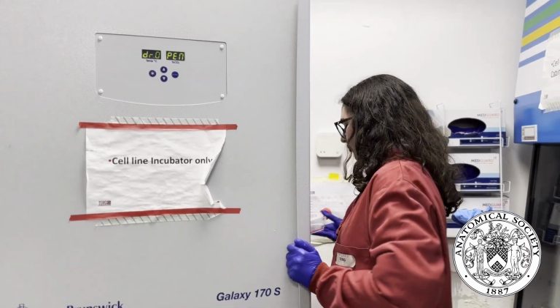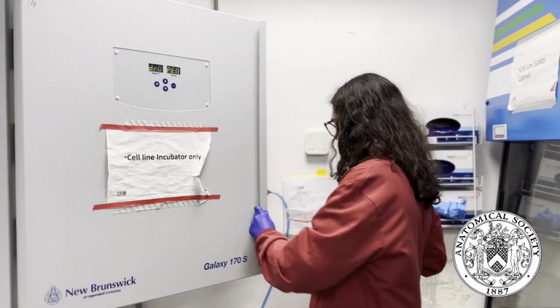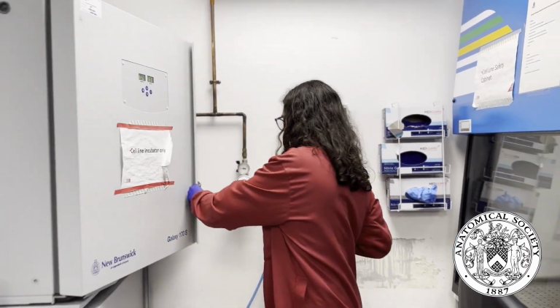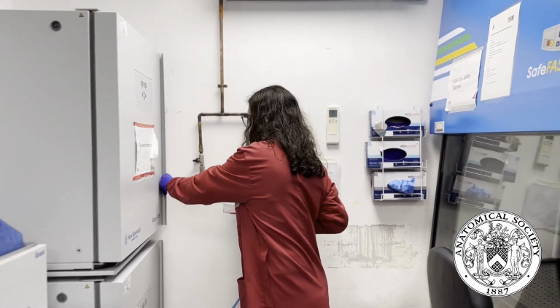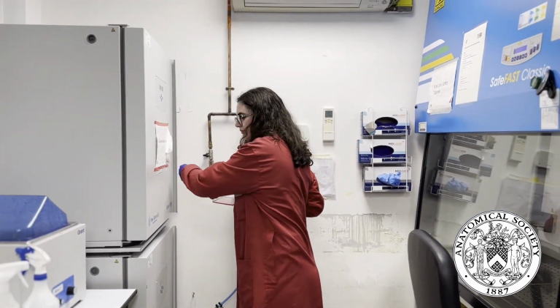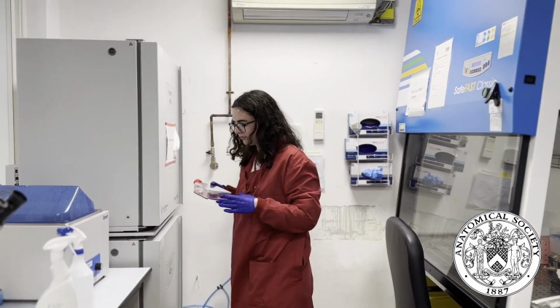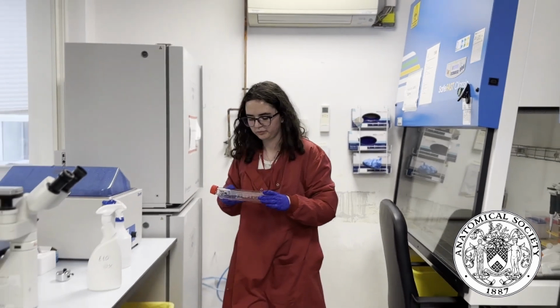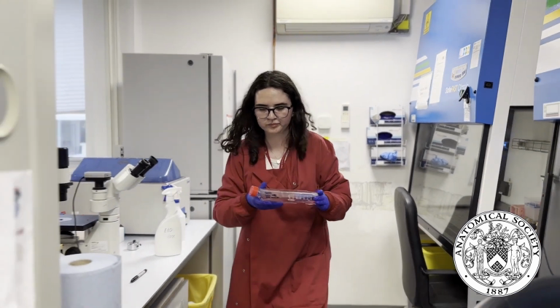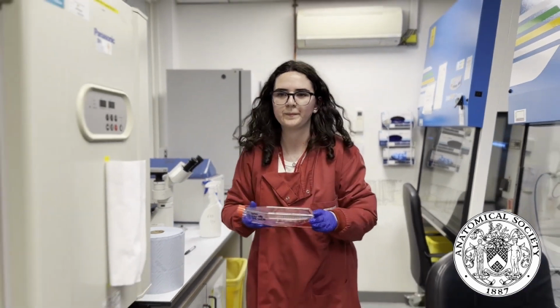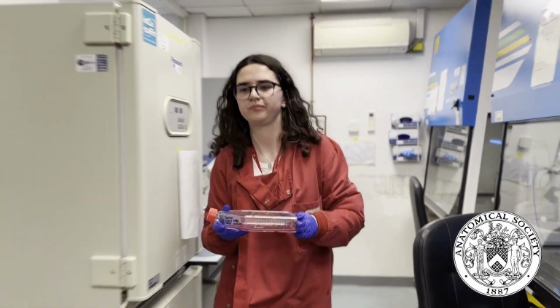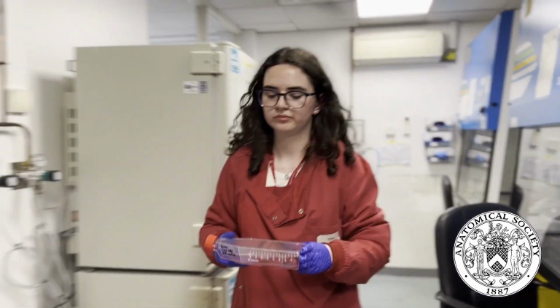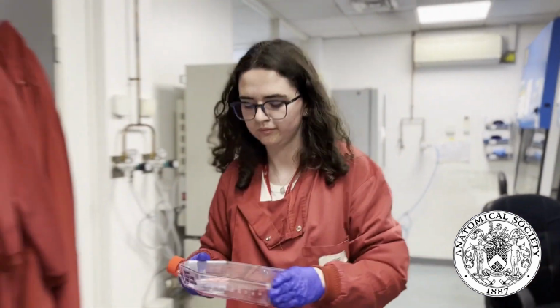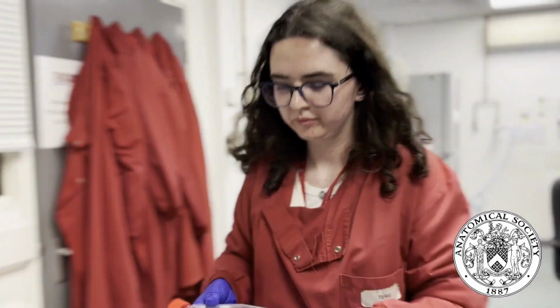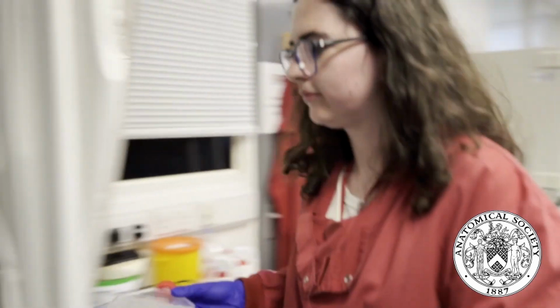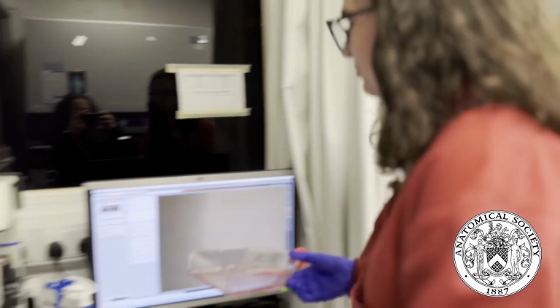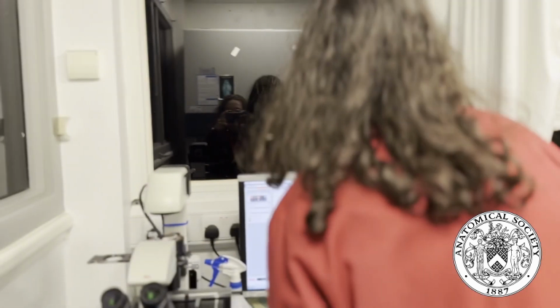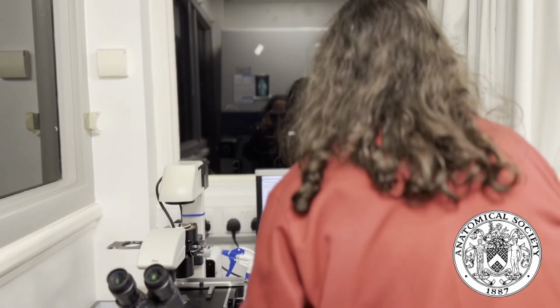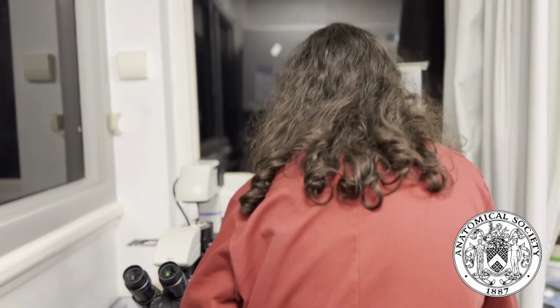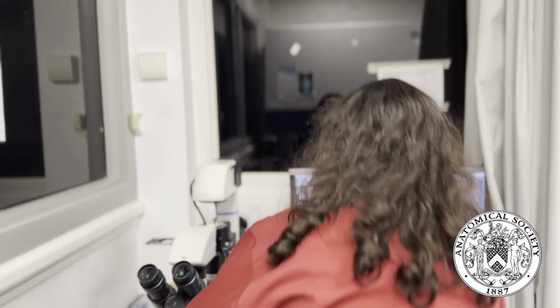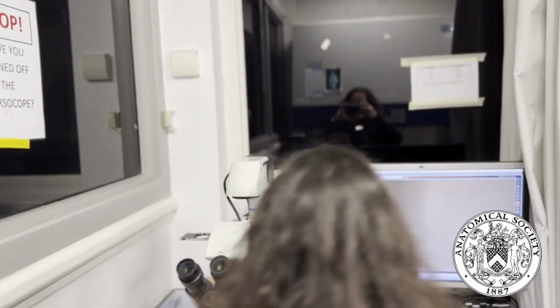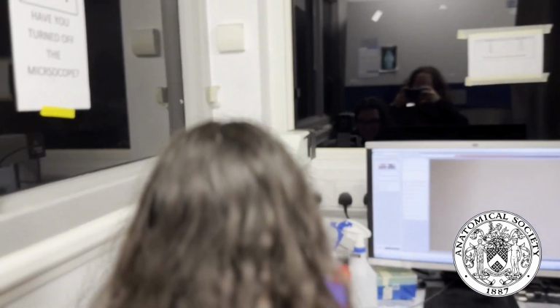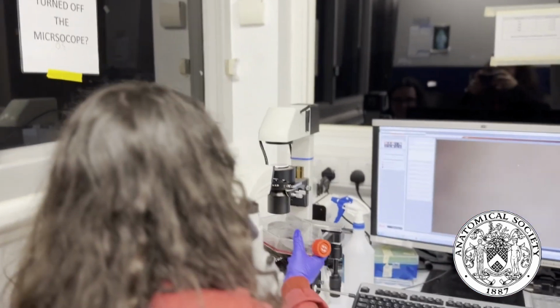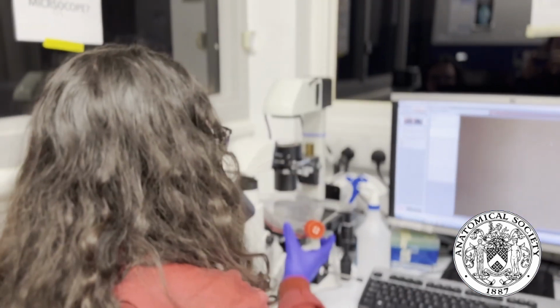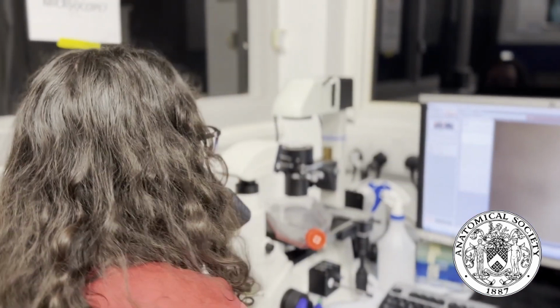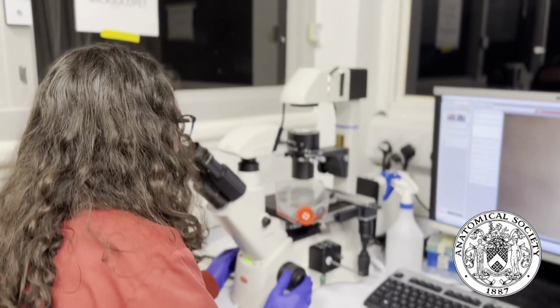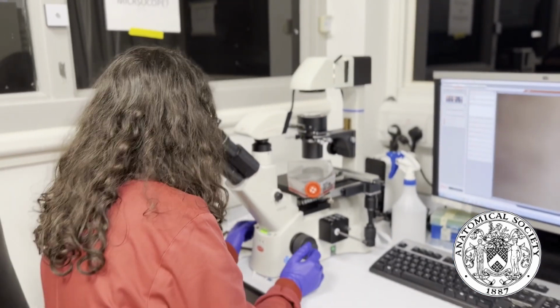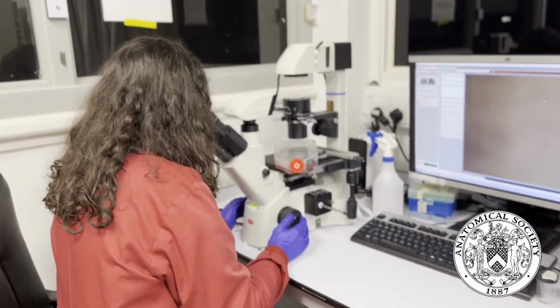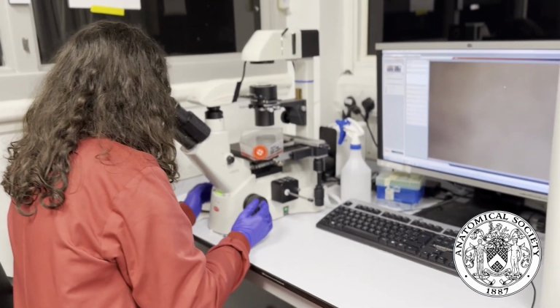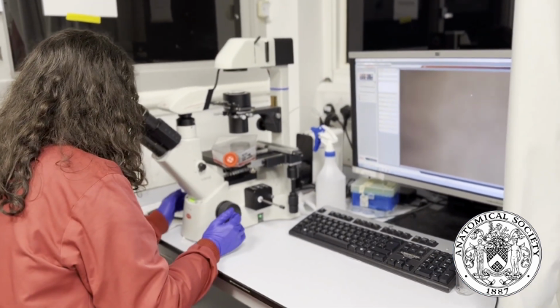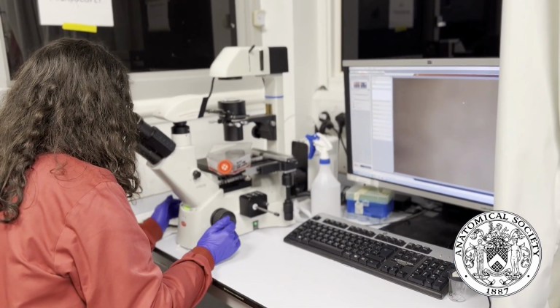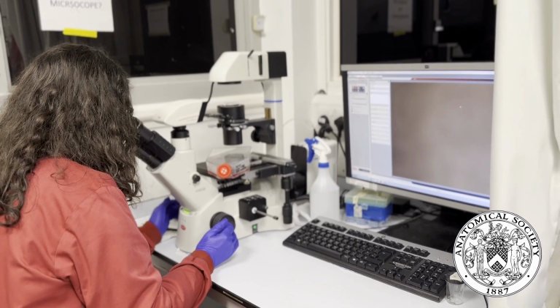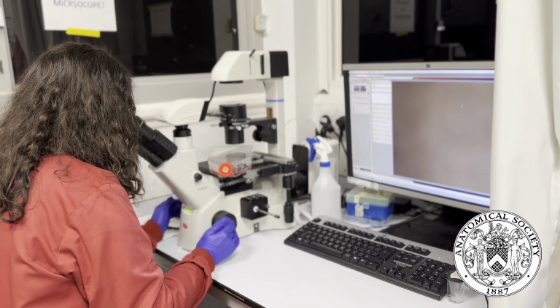My PhD project is funded by the Anatomical Society and it is entitled 'Investigating Selenium and Magnesium Doped Collagen Nanohydroxyapatite Scaffolds as a Novel Treatment Strategy for Bone Regeneration and Cancer,' under the supervision of Dr. Kira Murphy, Professor Clive Lee, and Dr. Caroline Curran.